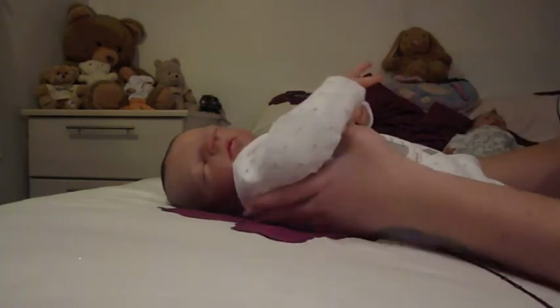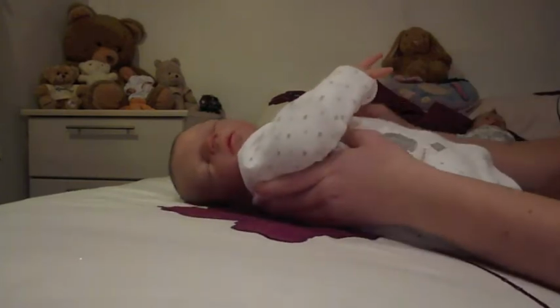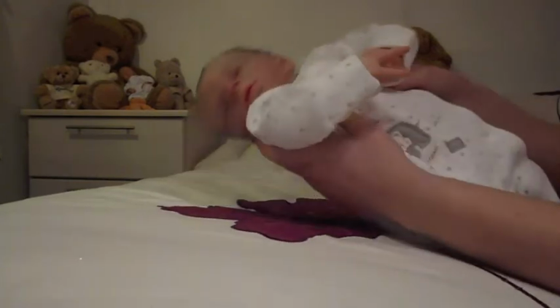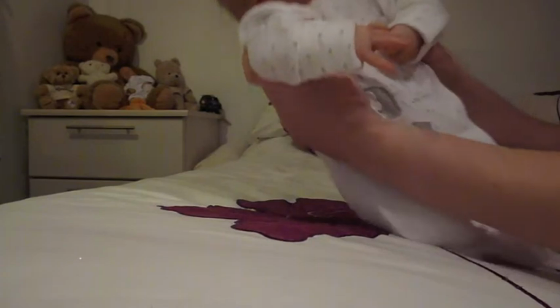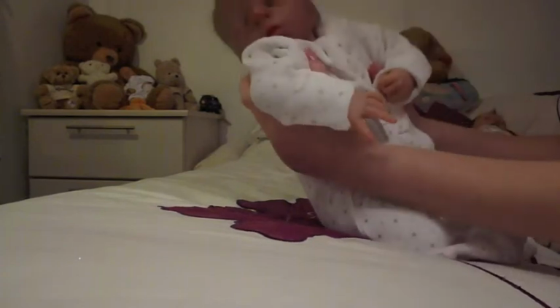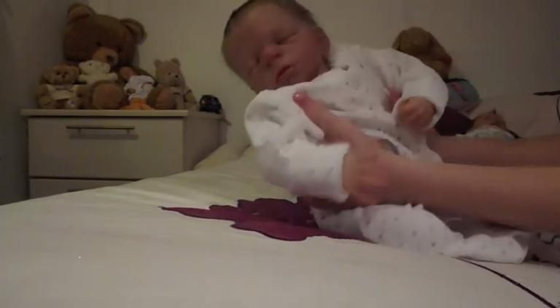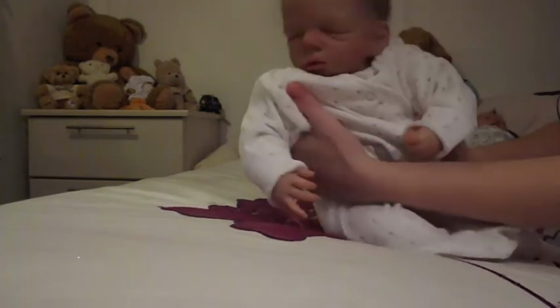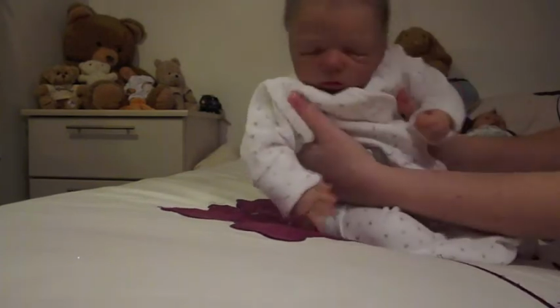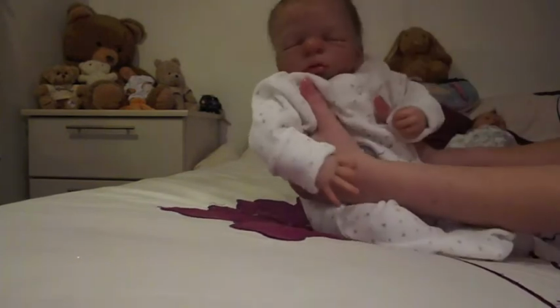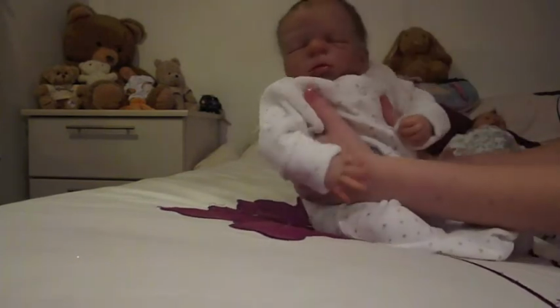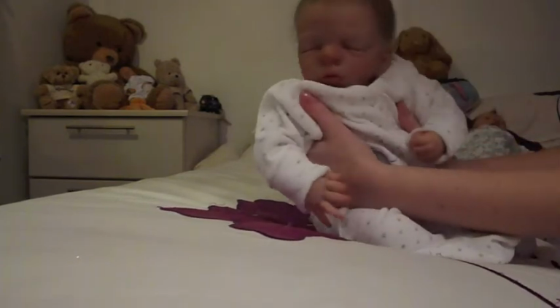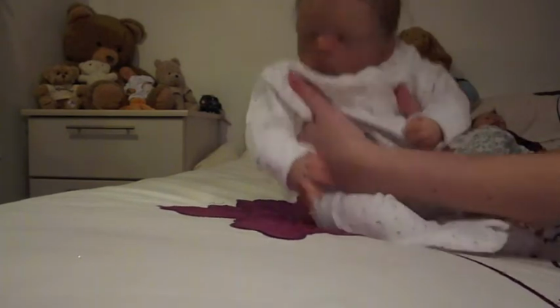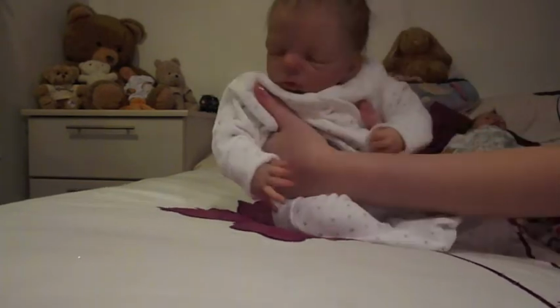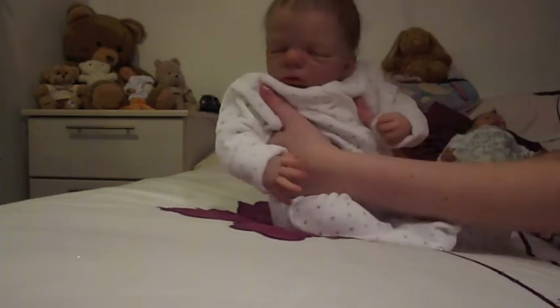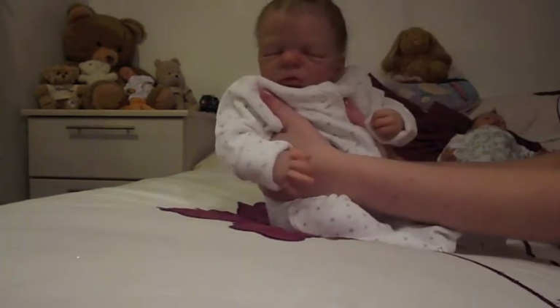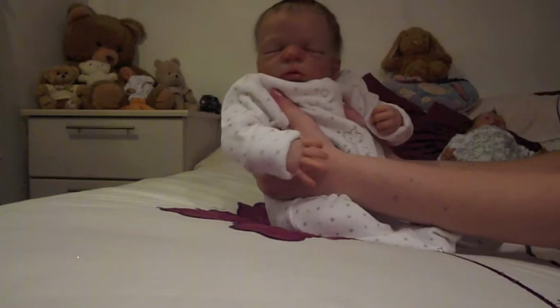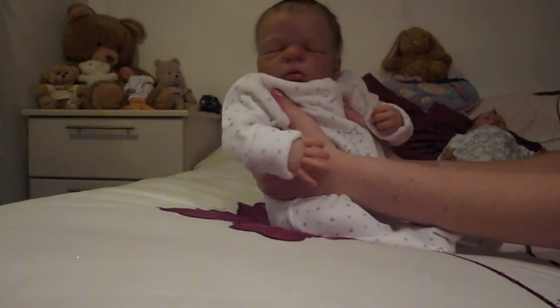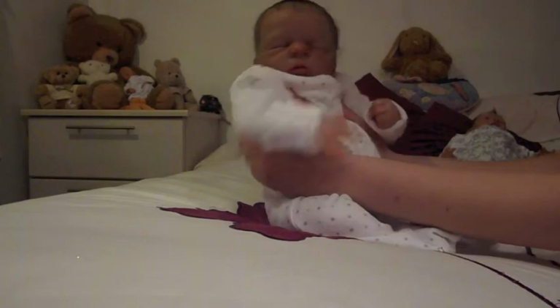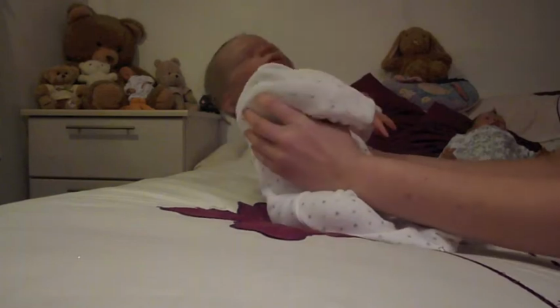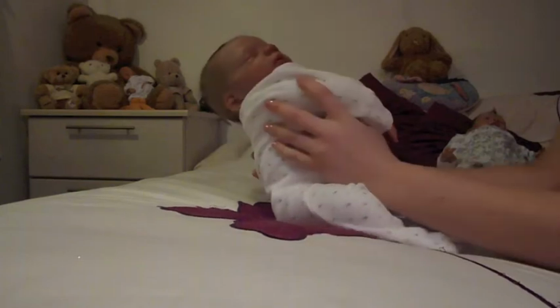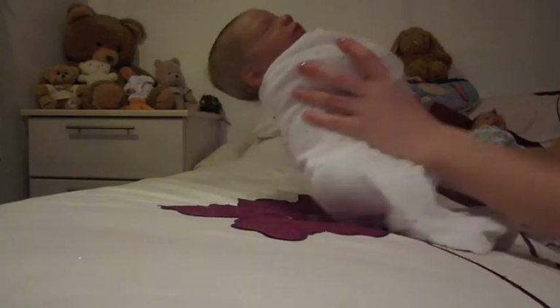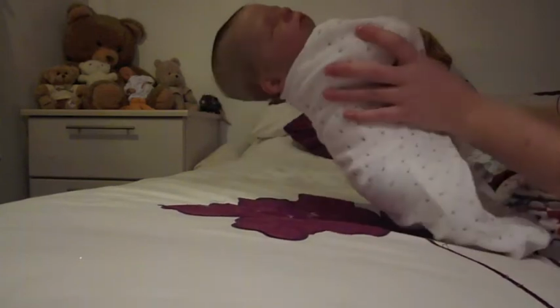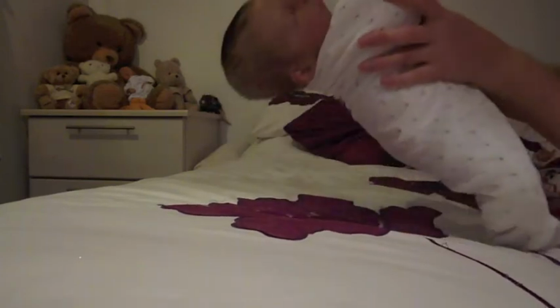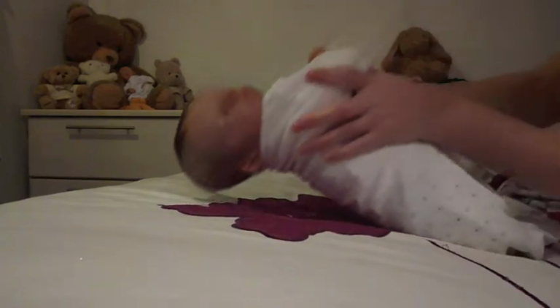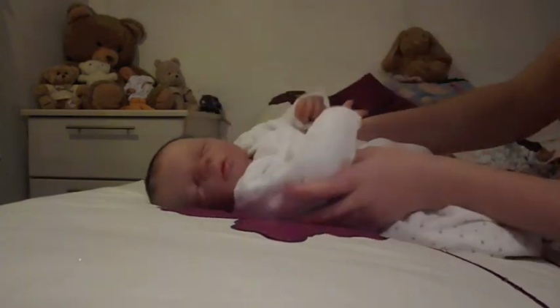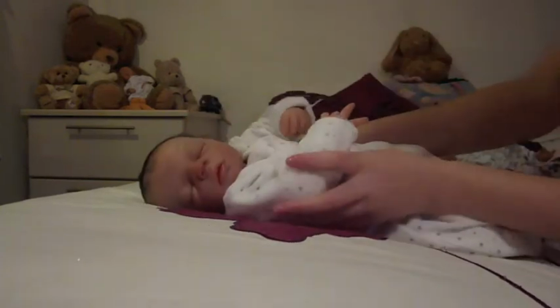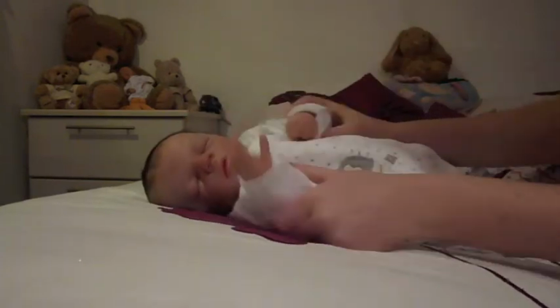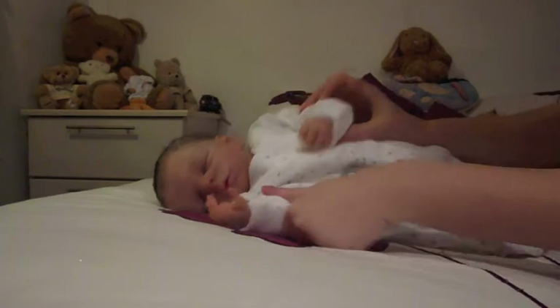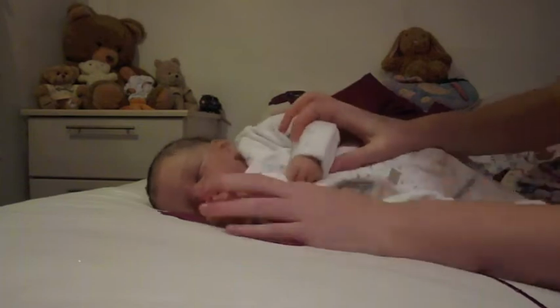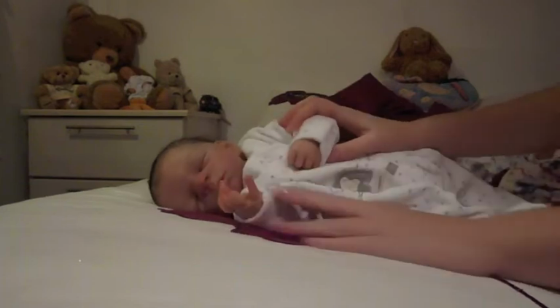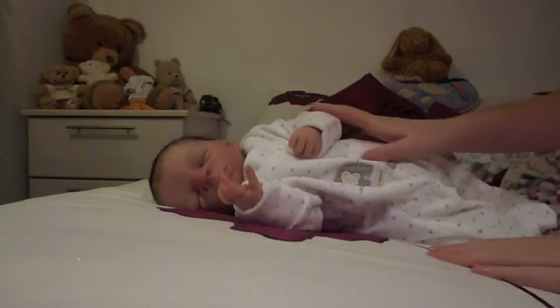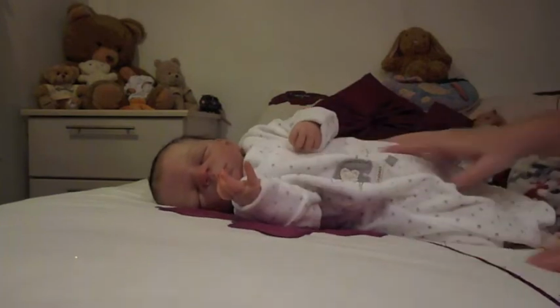Ready guys. There he is. Gorgeous little boy. So yeah, he's perfect in every way. Love him to bits.